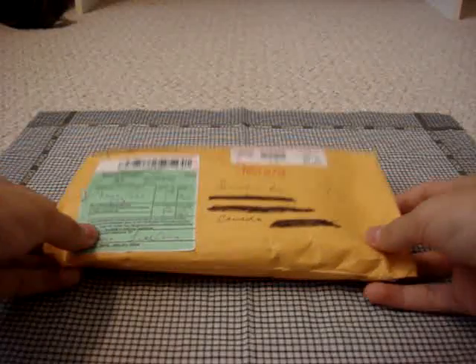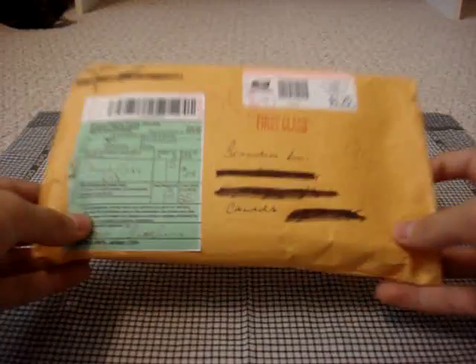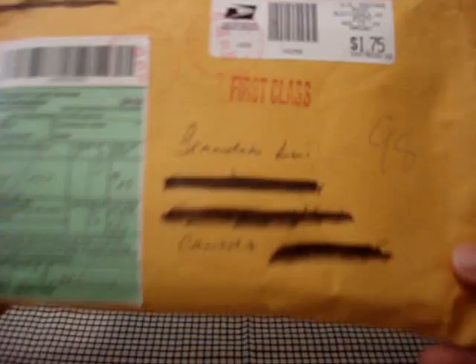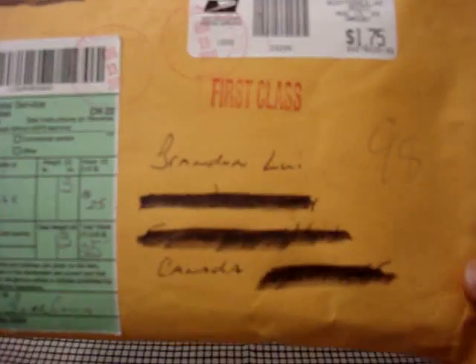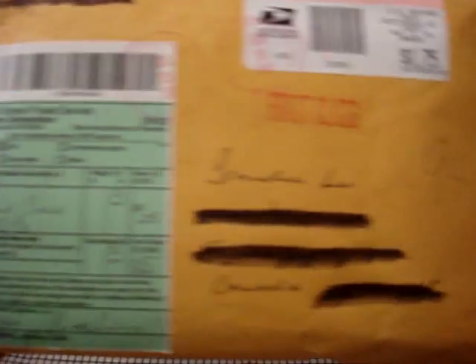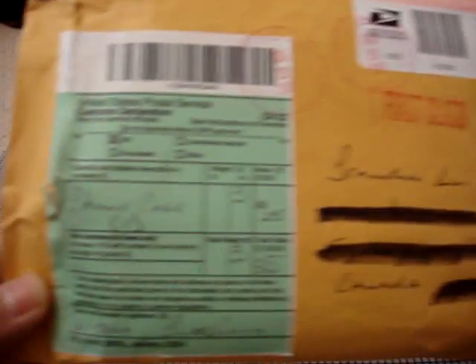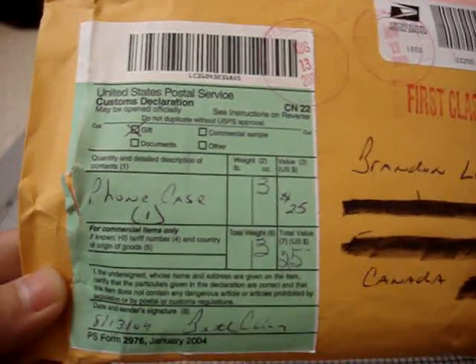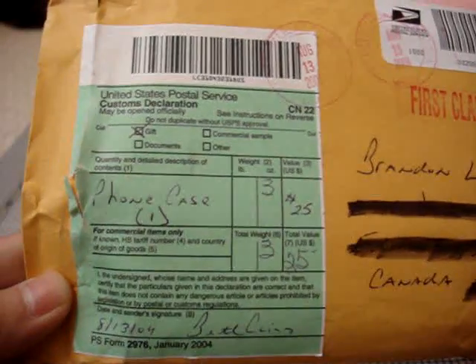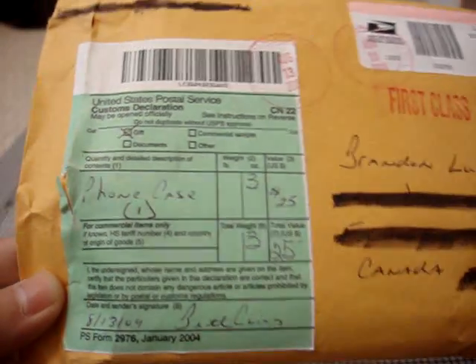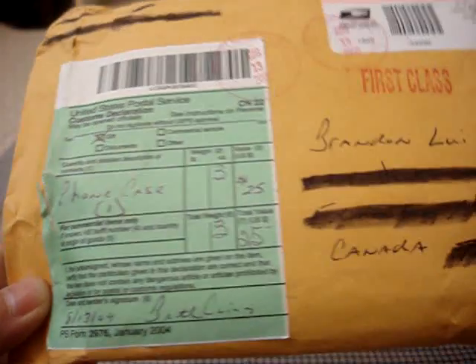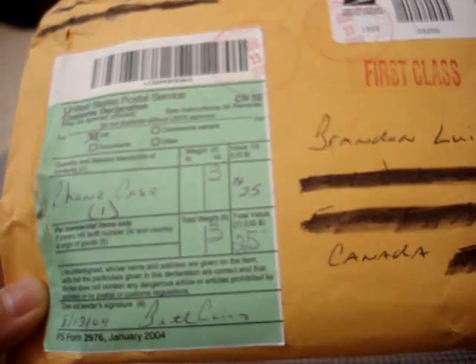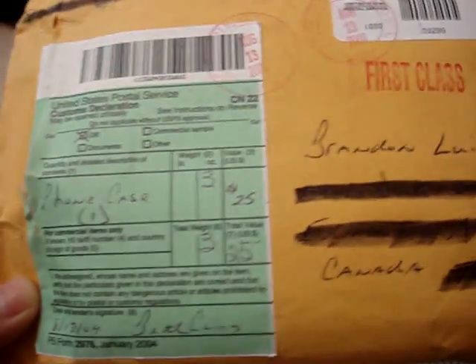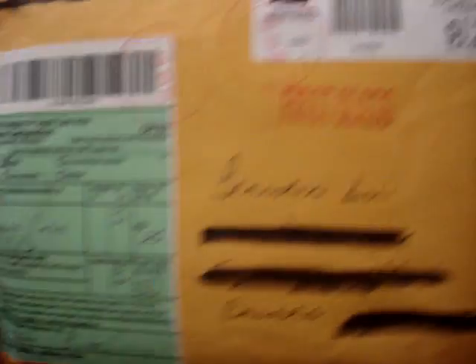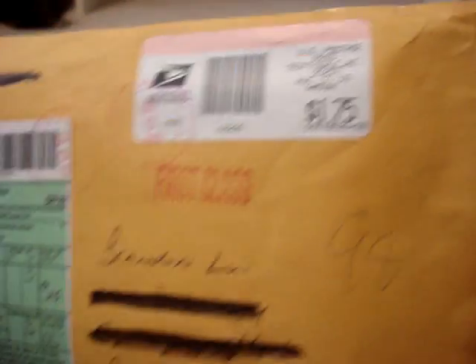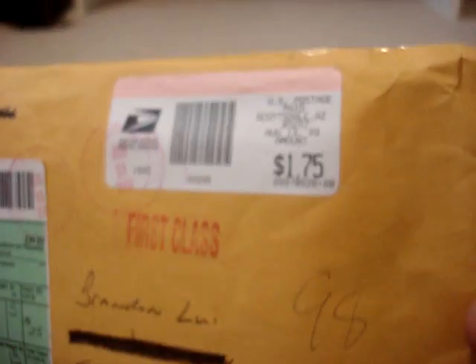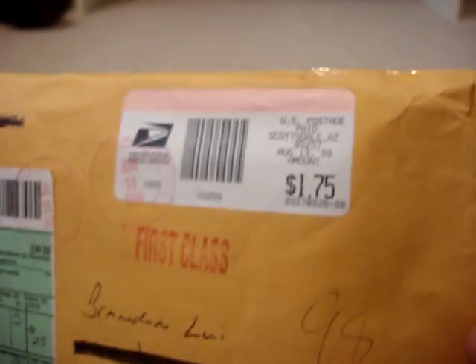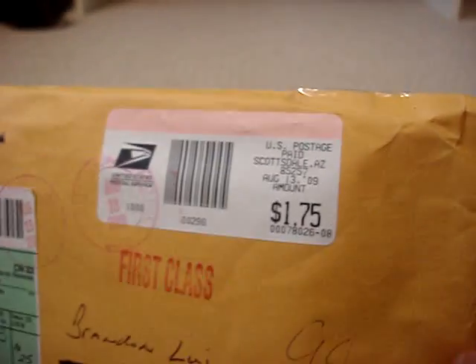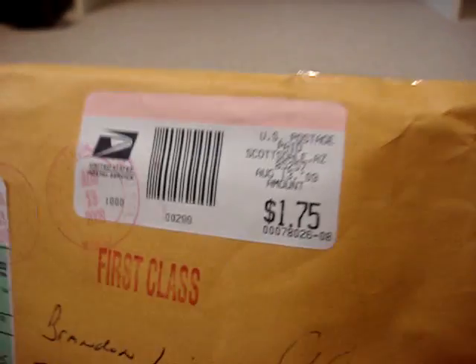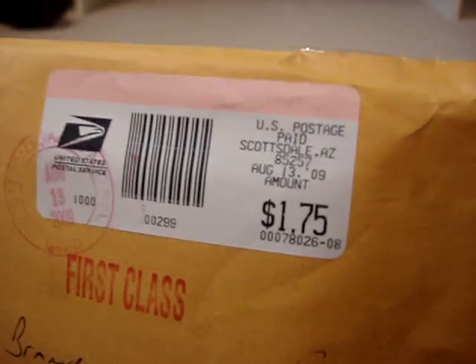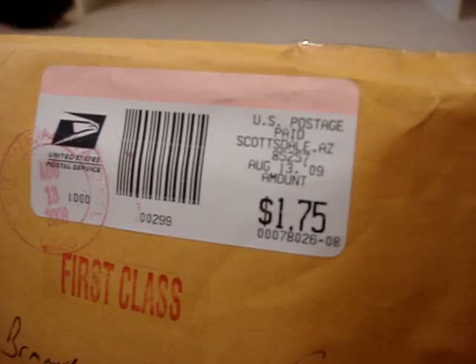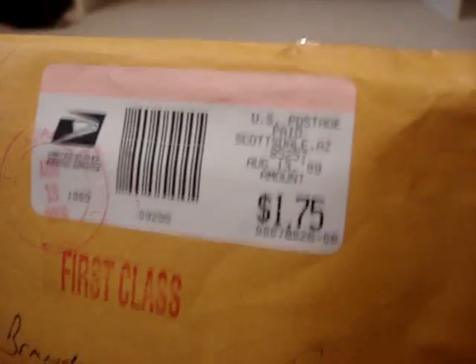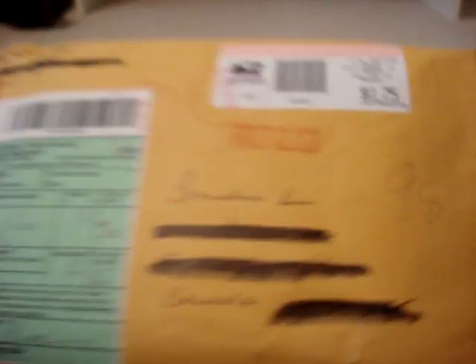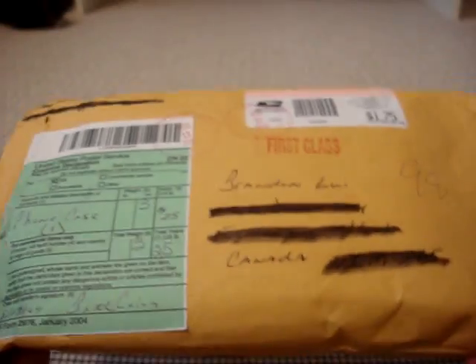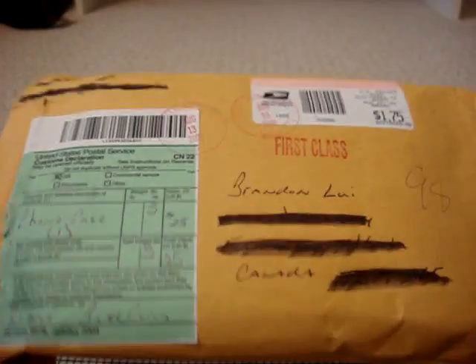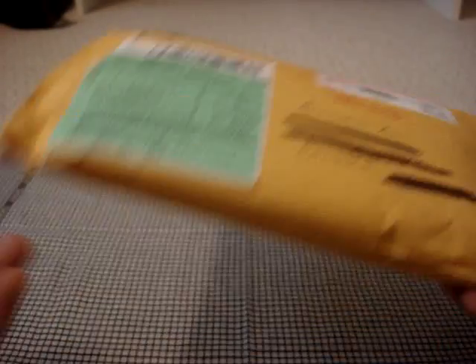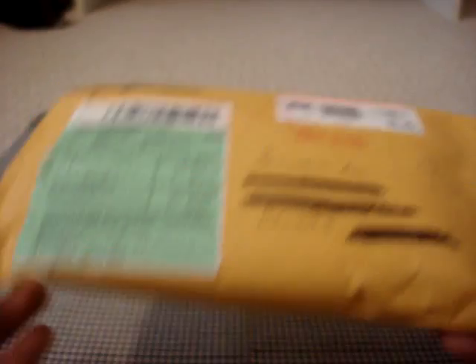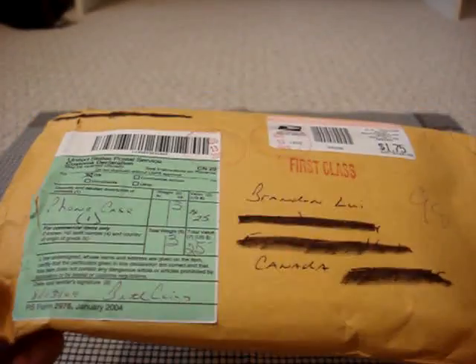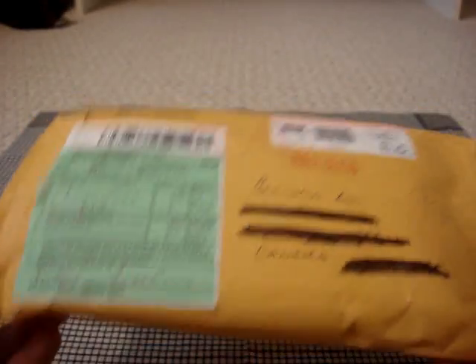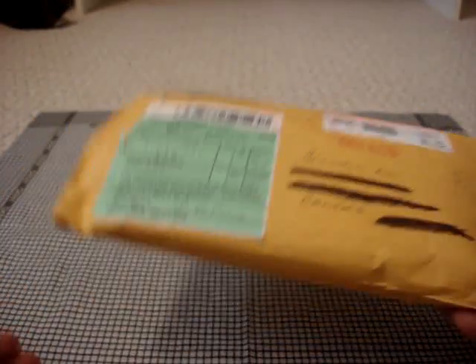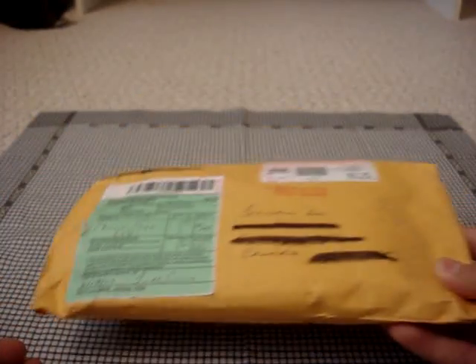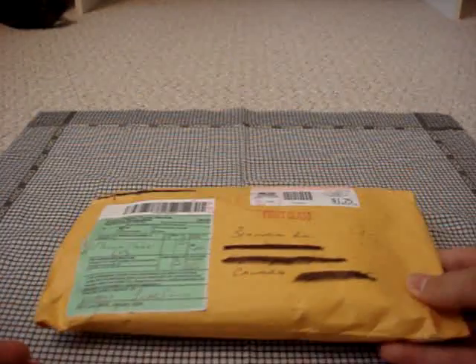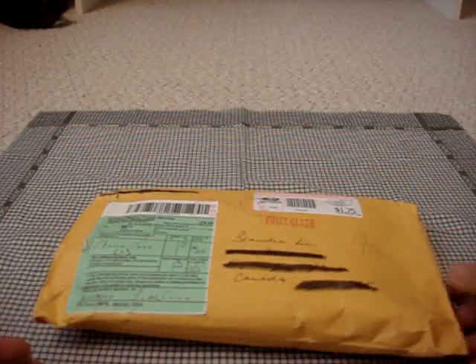So you can see it was shipped out to my friend — phone case, value of $25. Shipped out August 13th. 11 days, that's the average time it takes to get from the U.S. to Canada.